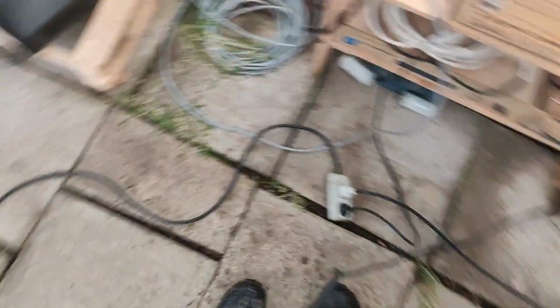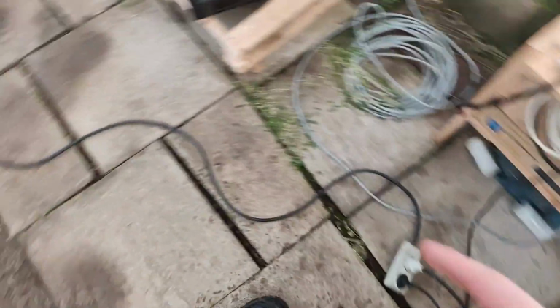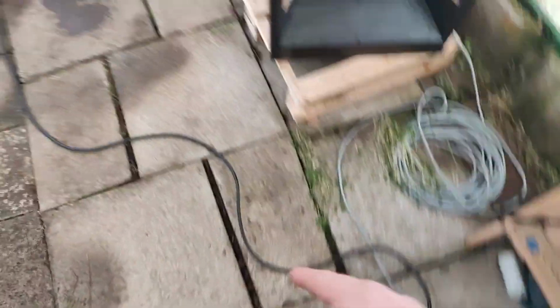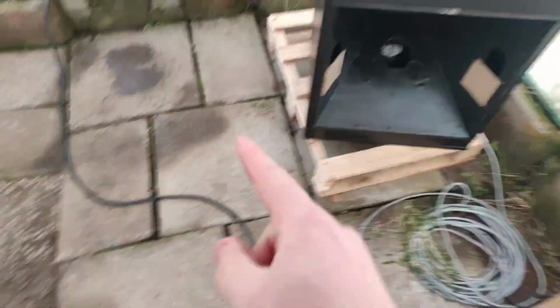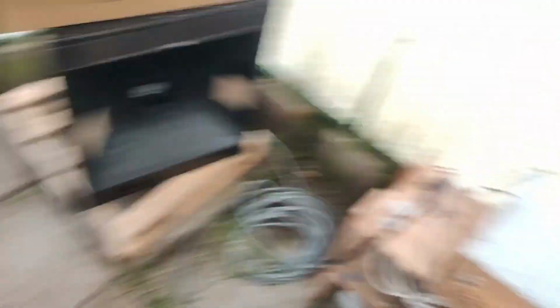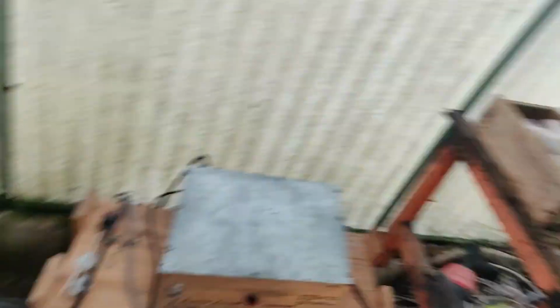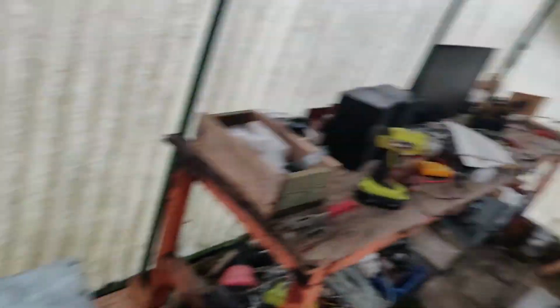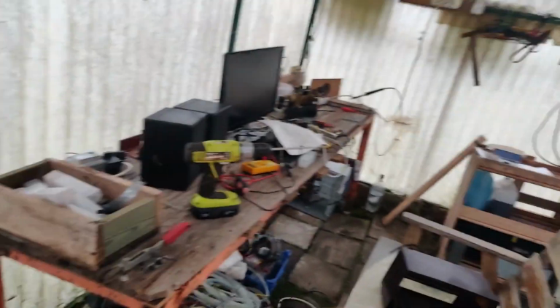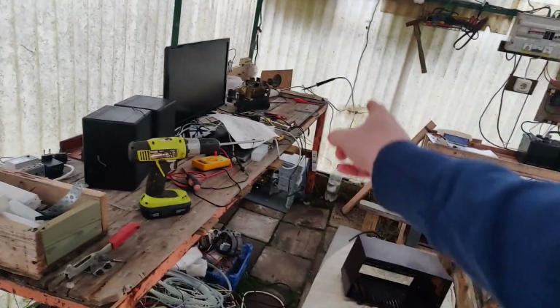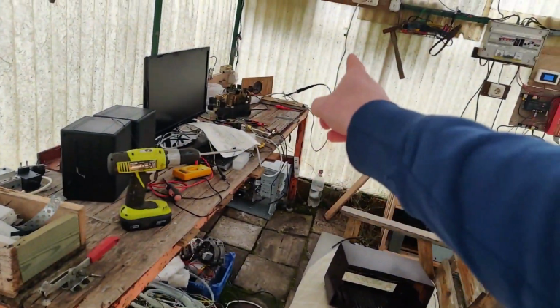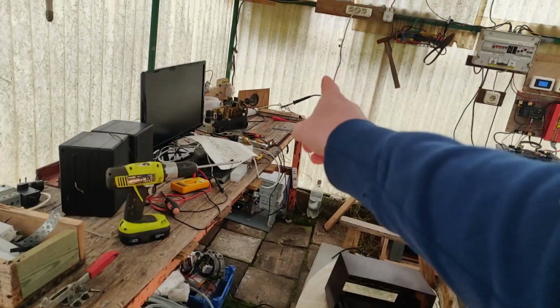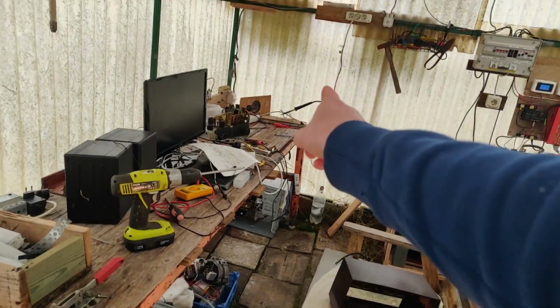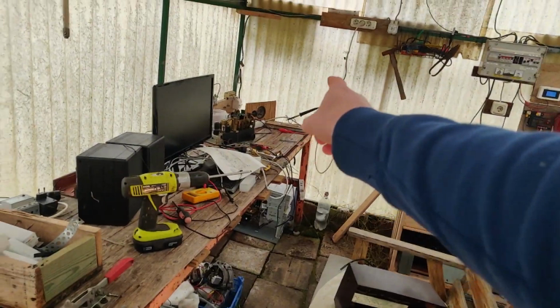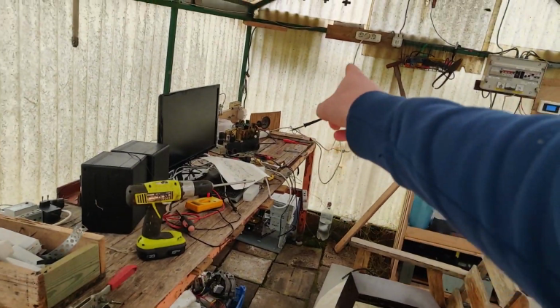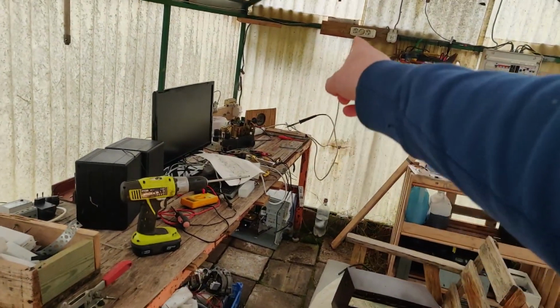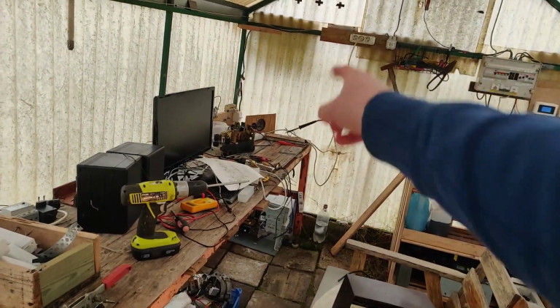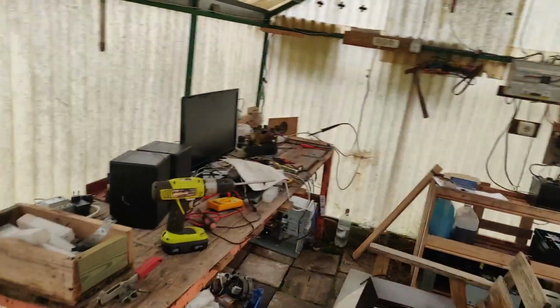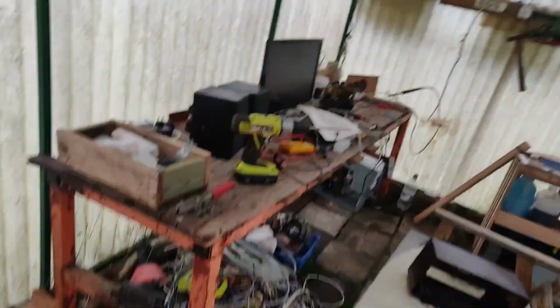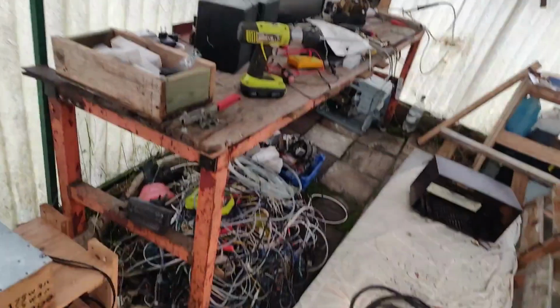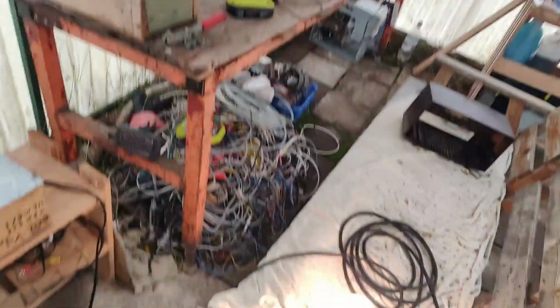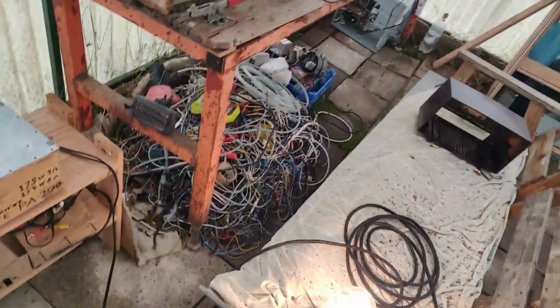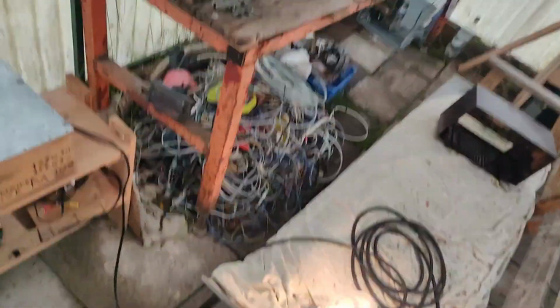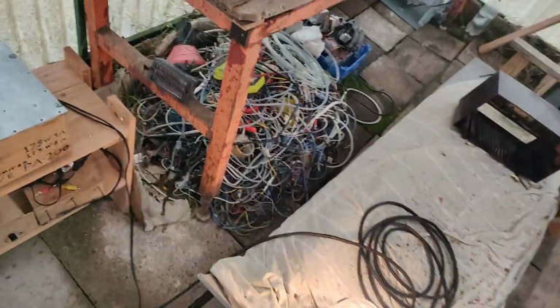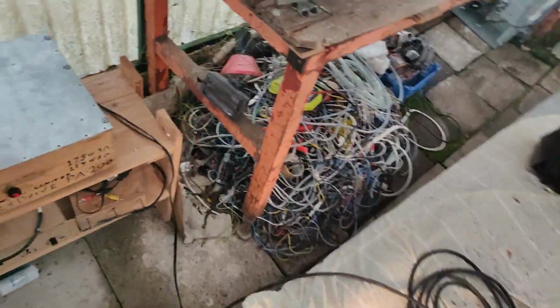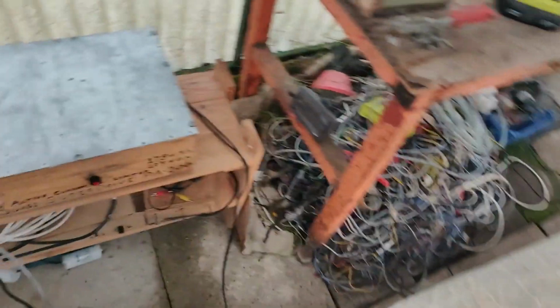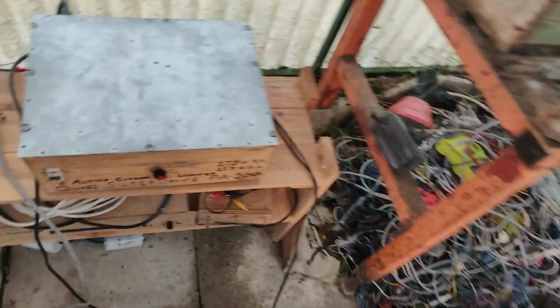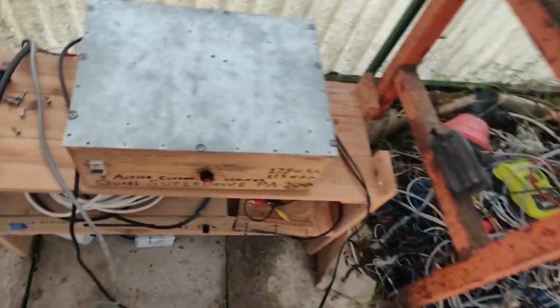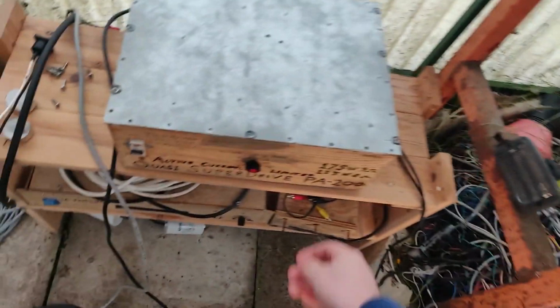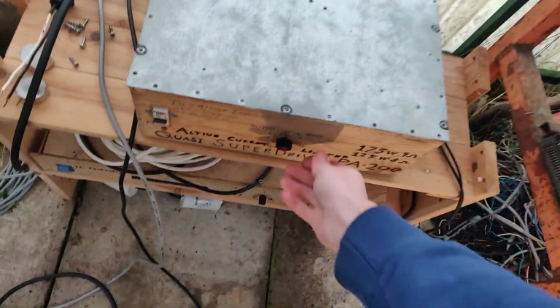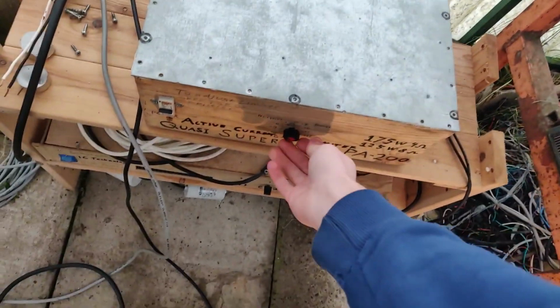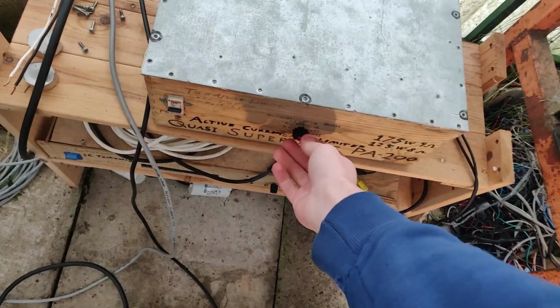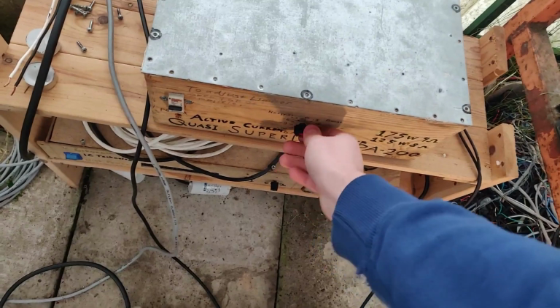Here is the power cord from the generator, which is sitting behind over there. You can barely hear it. Here we go.